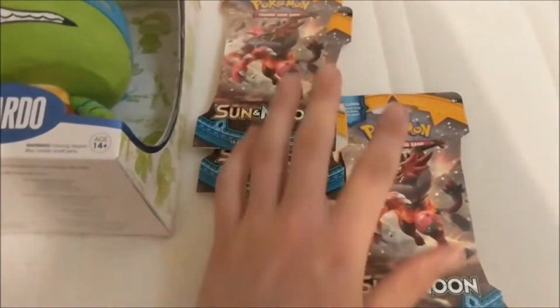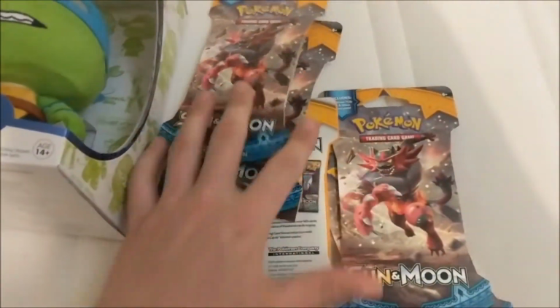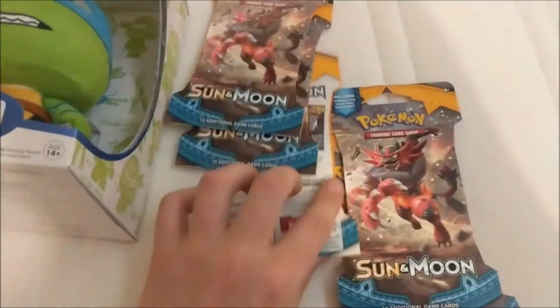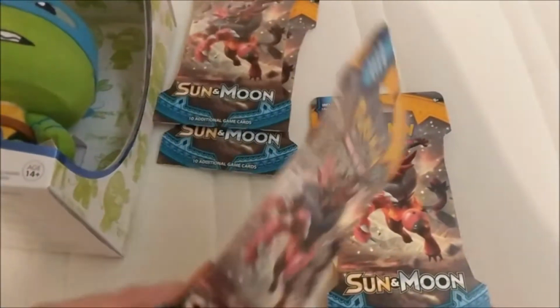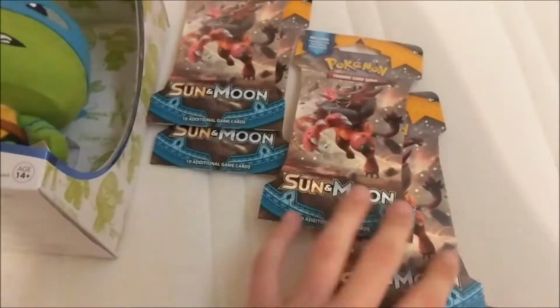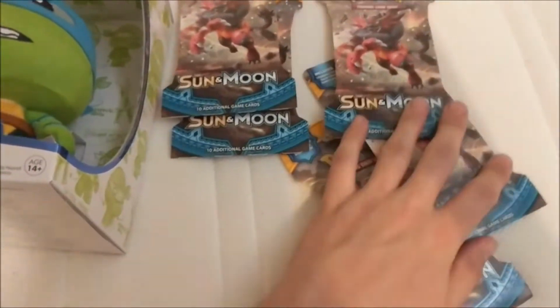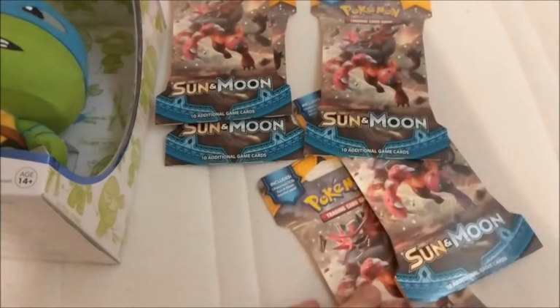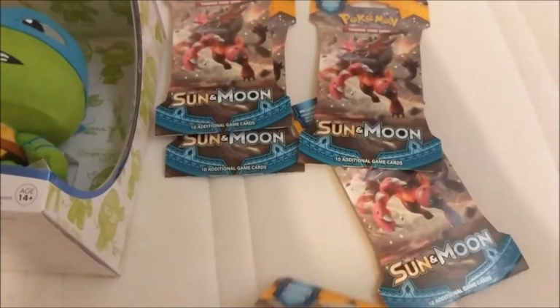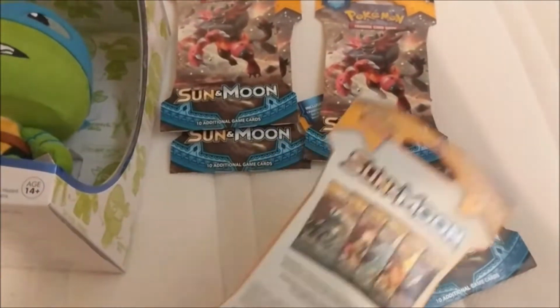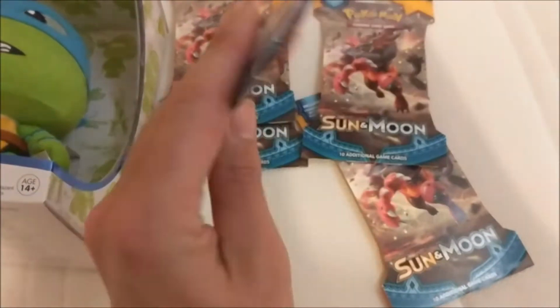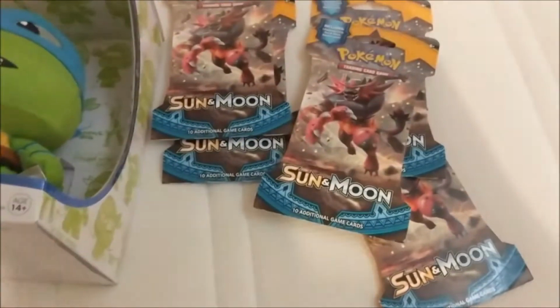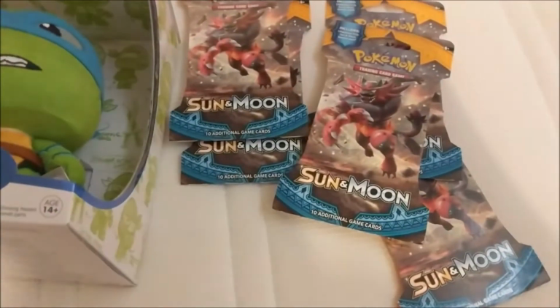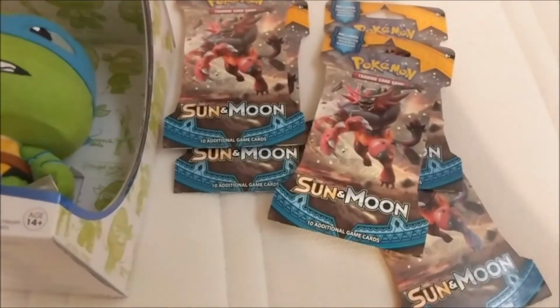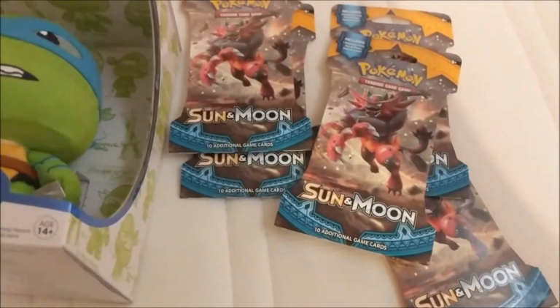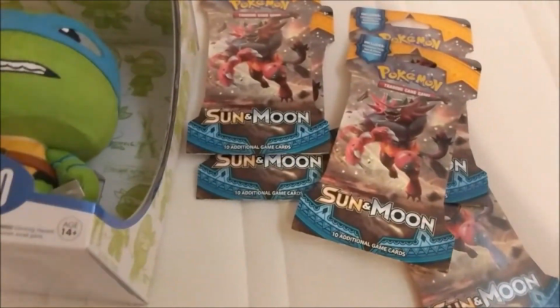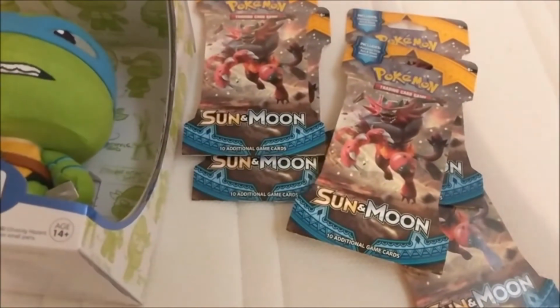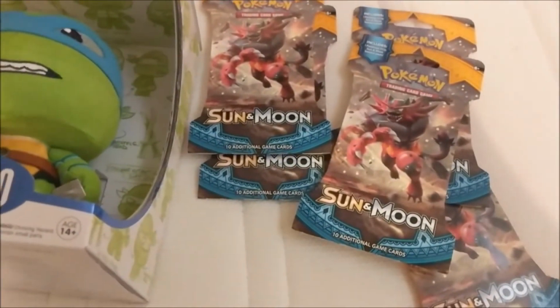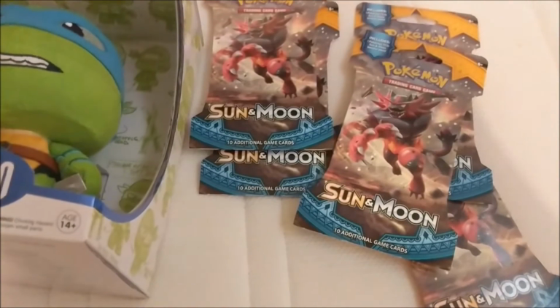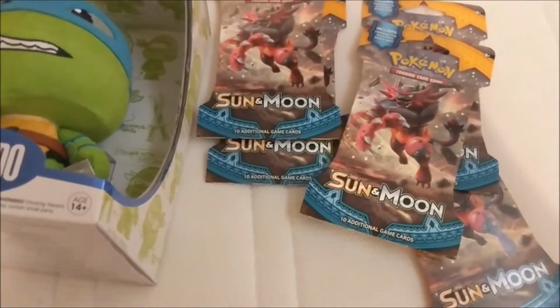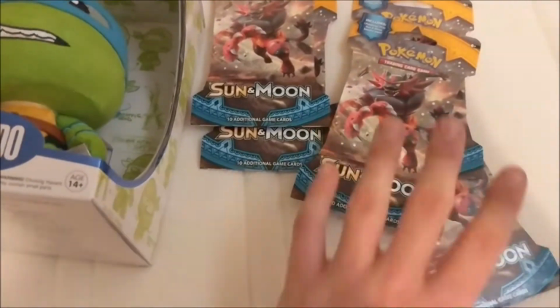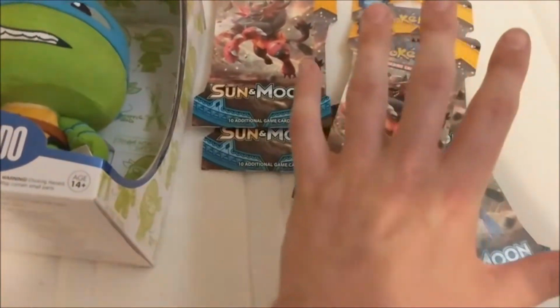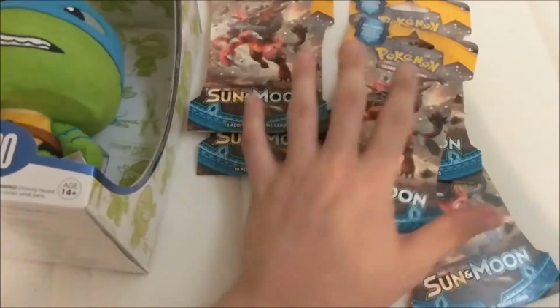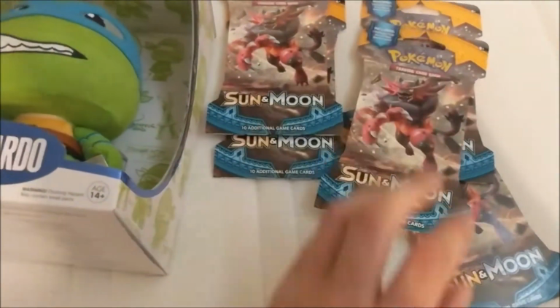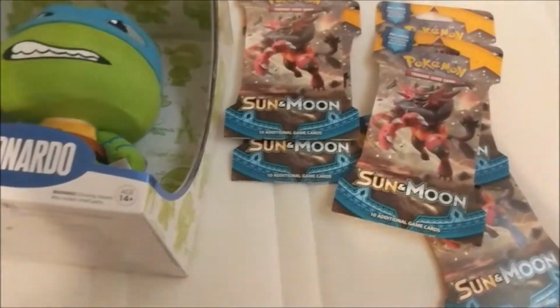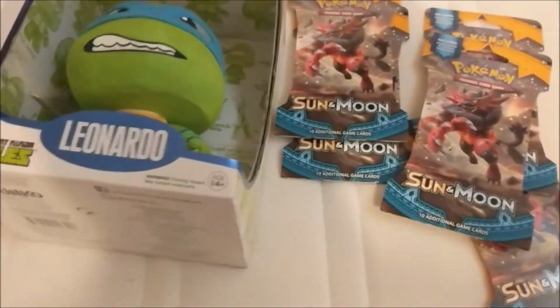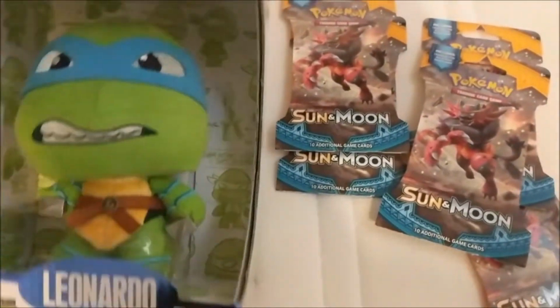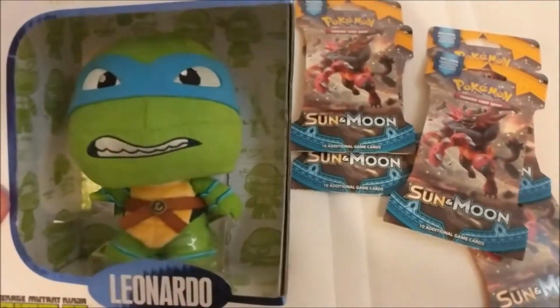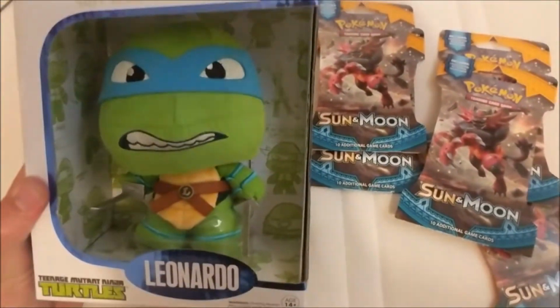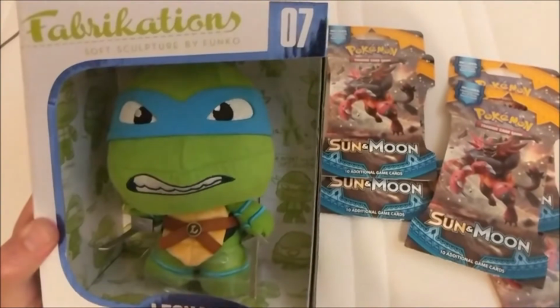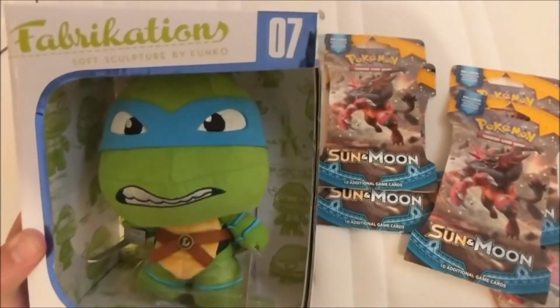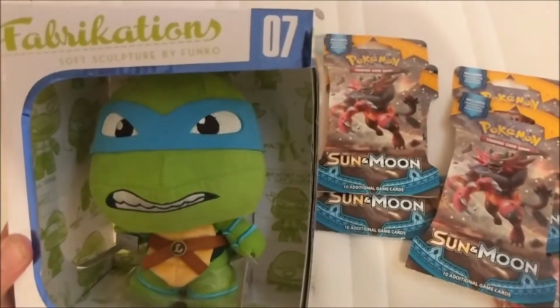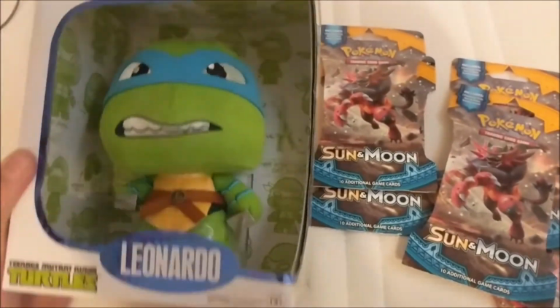We've got some Sun & Moon packs, five in total, paid £2 each, worth £4 each, so spent £10, easily worth £20. And we've got a Leonardo fabrication from Funko.